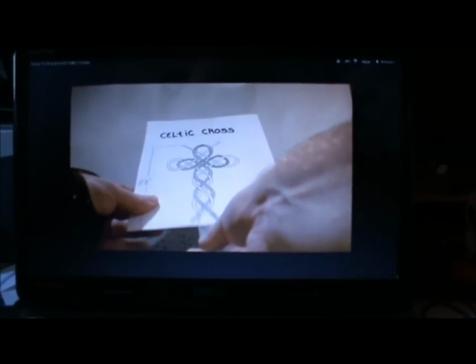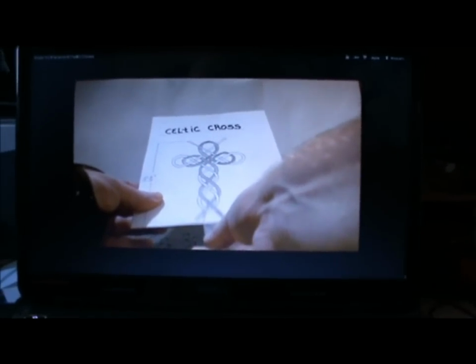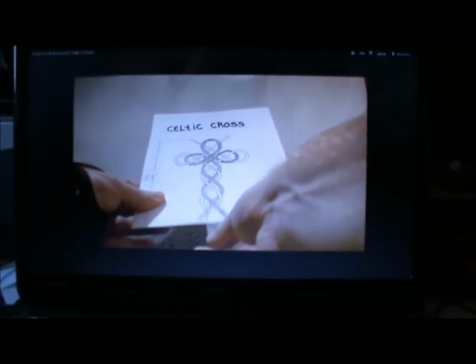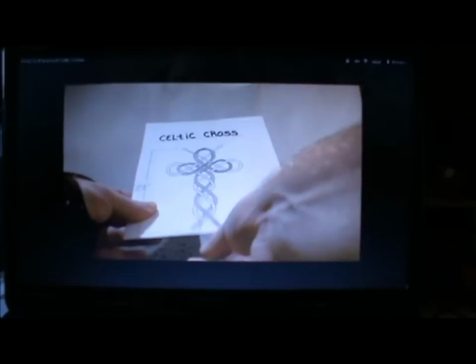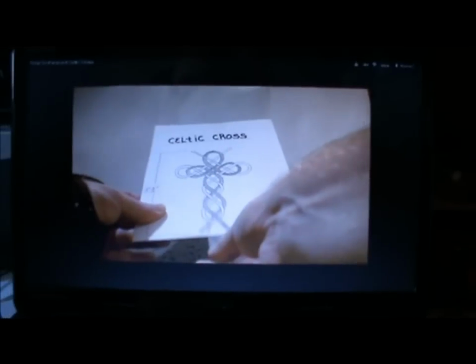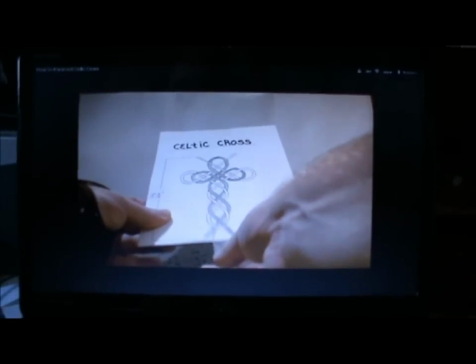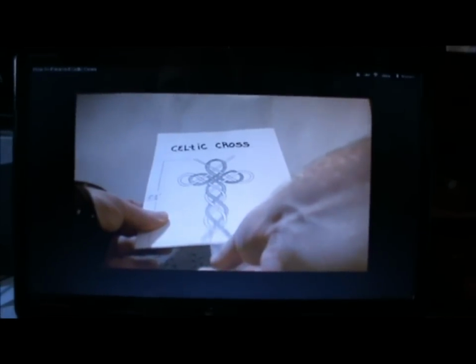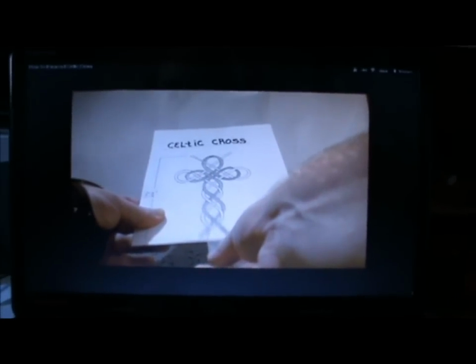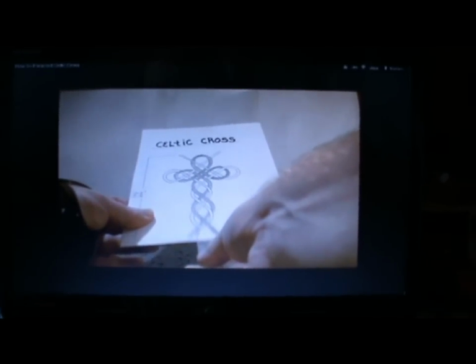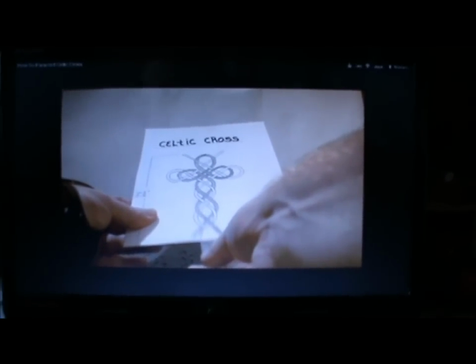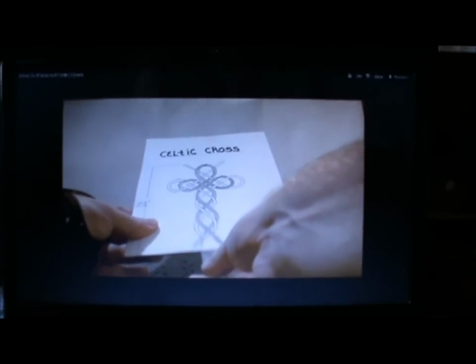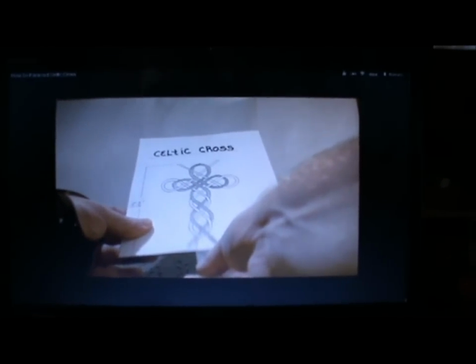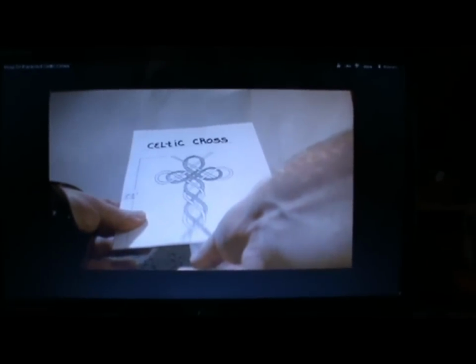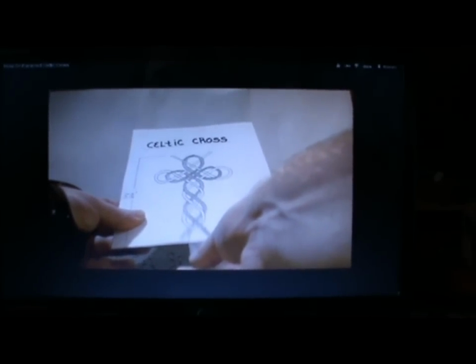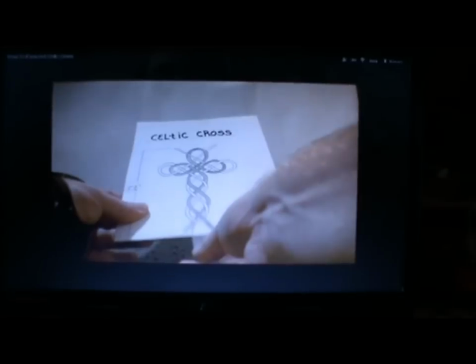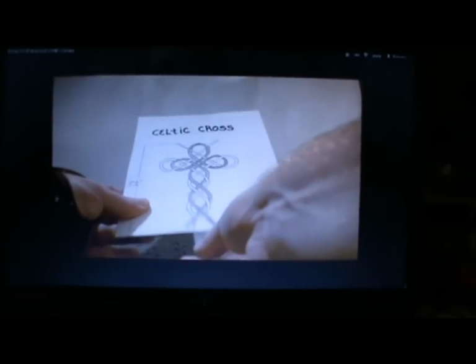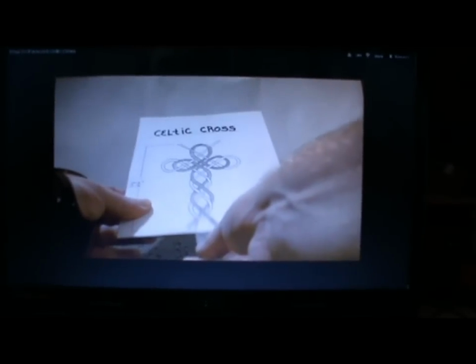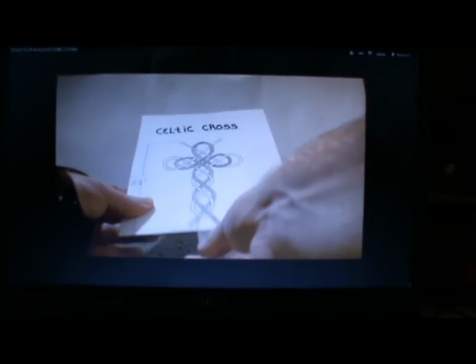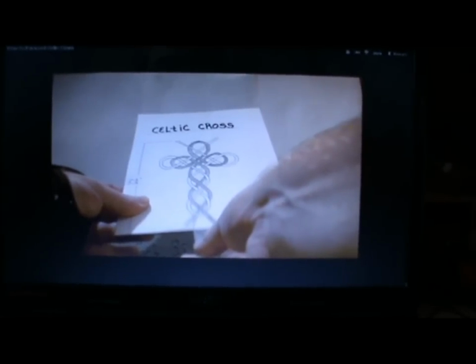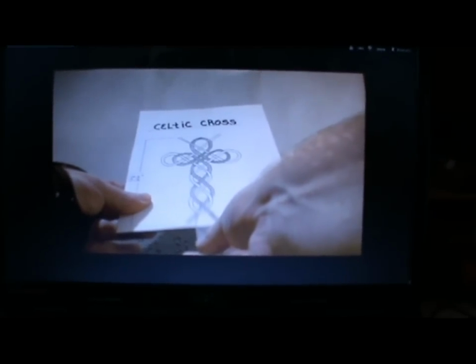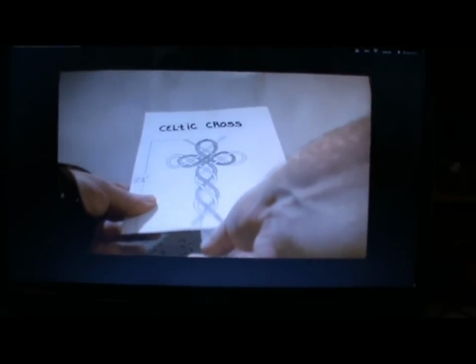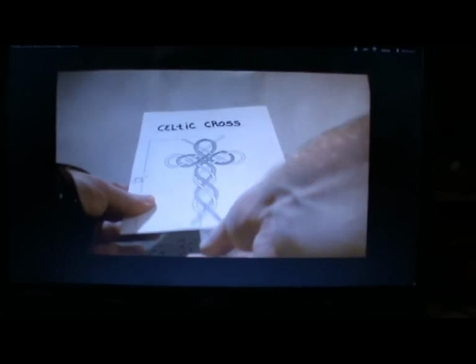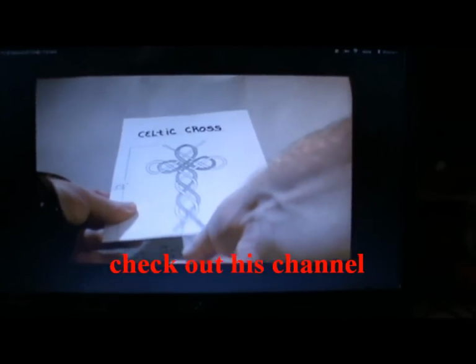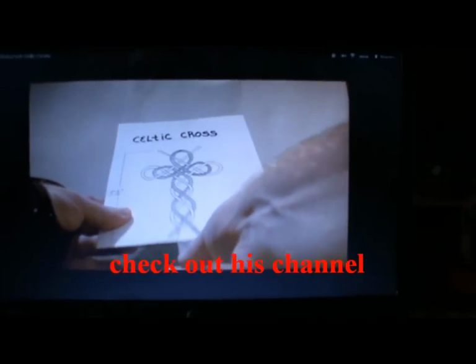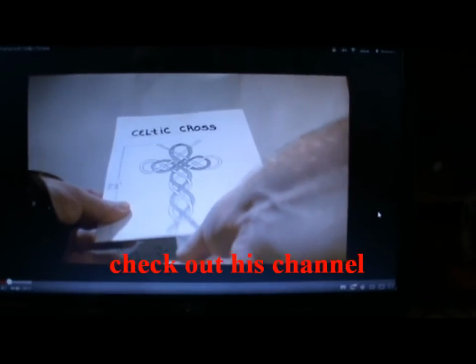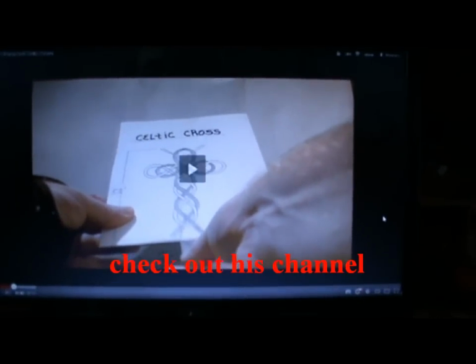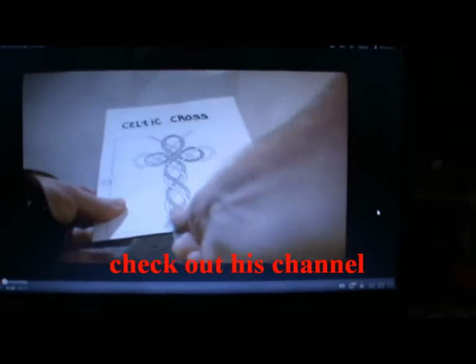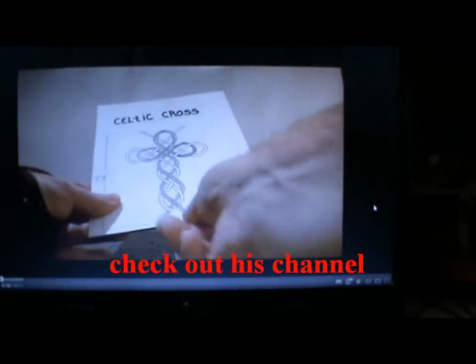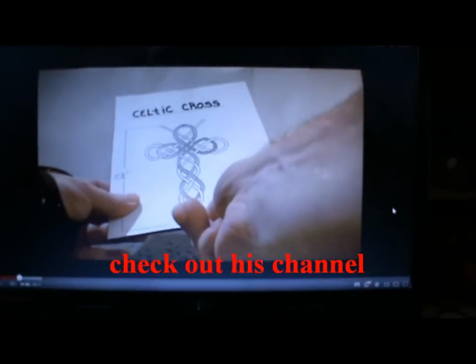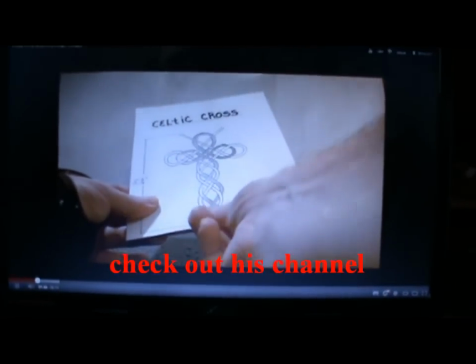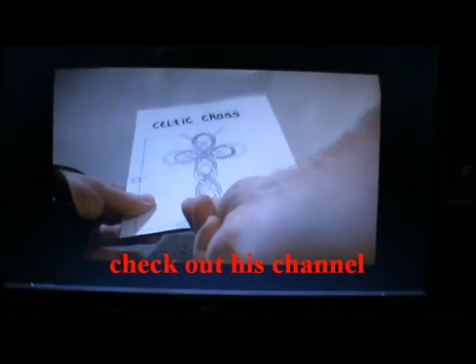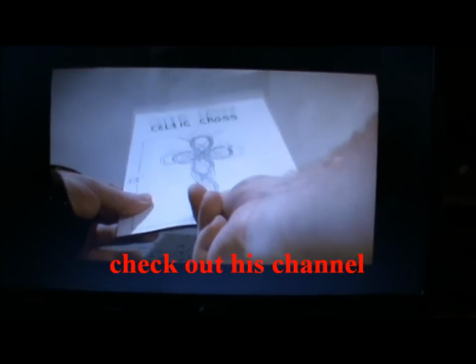Hi there, this is just a quick video response to the small arms expert who I asked to show us how to make a Celtic cross, and he put this video up as some of you might have seen.